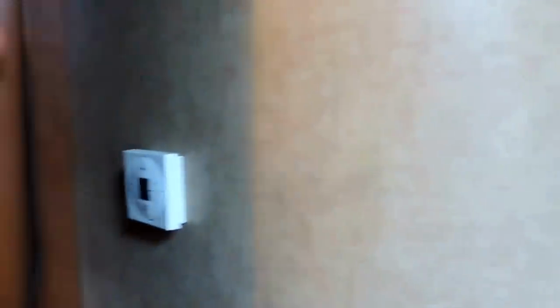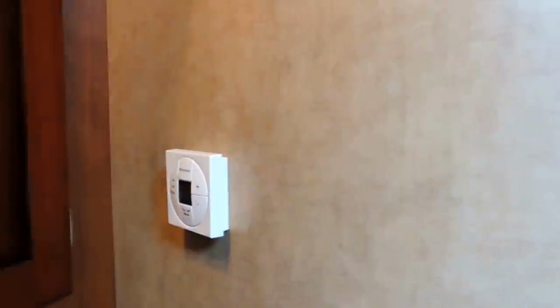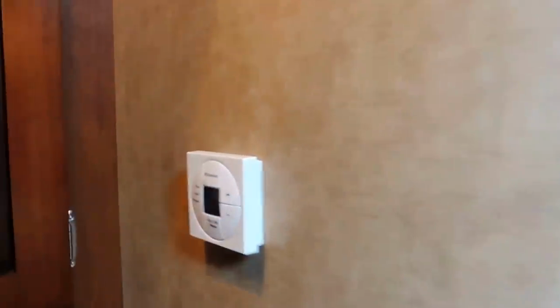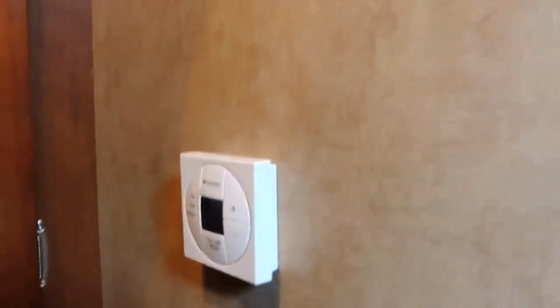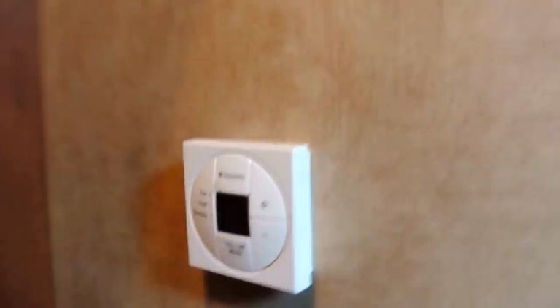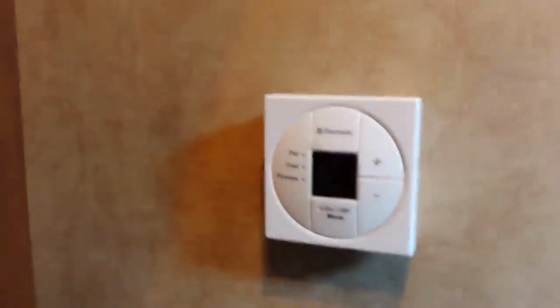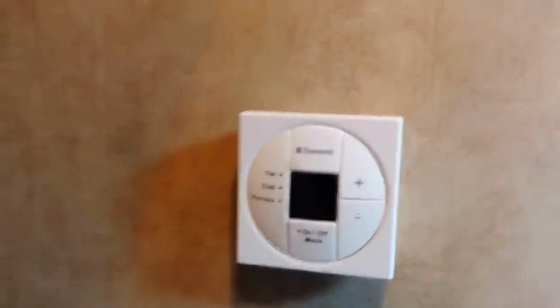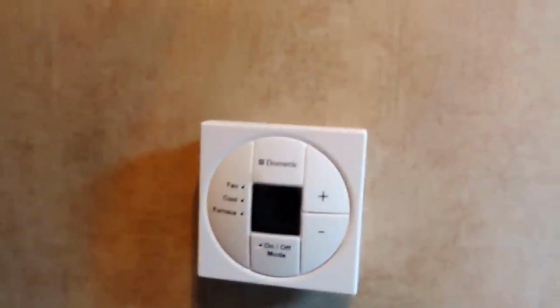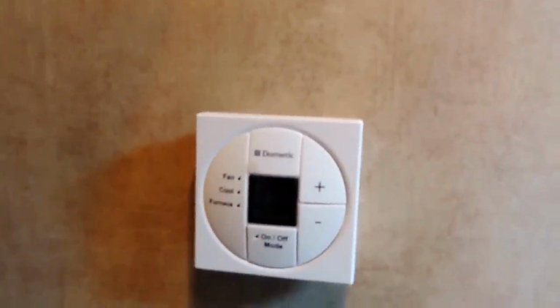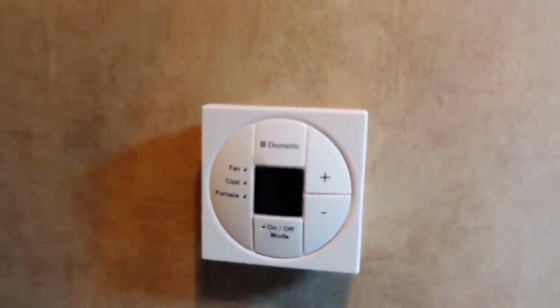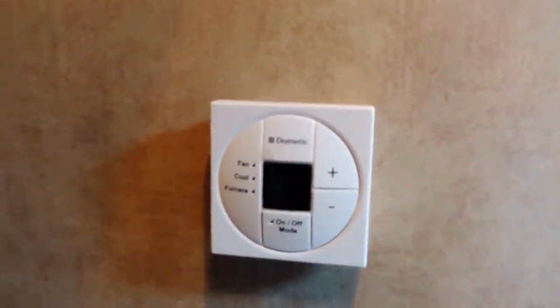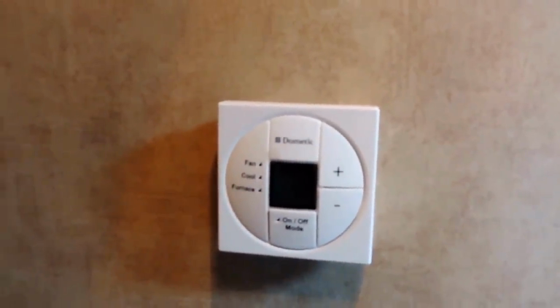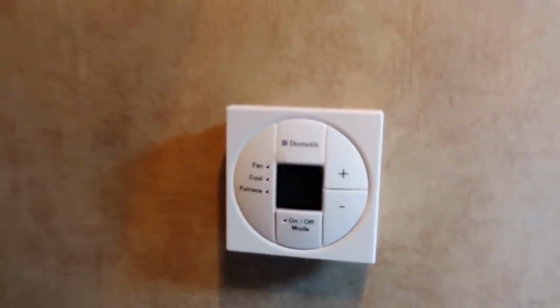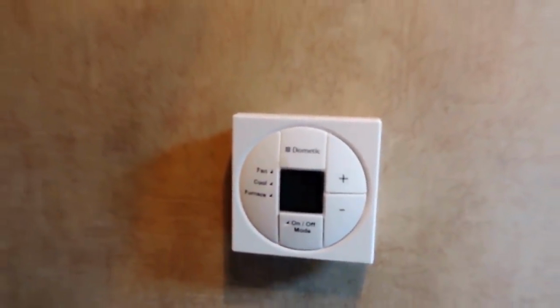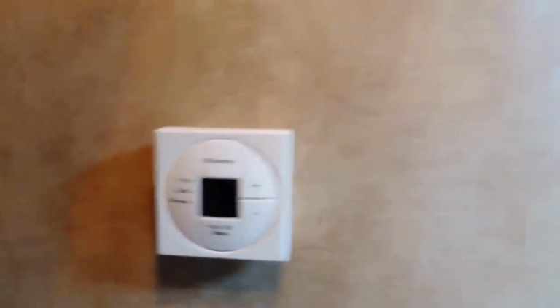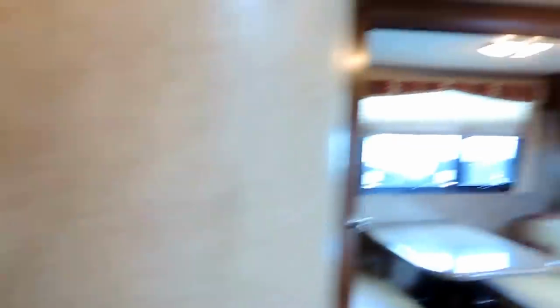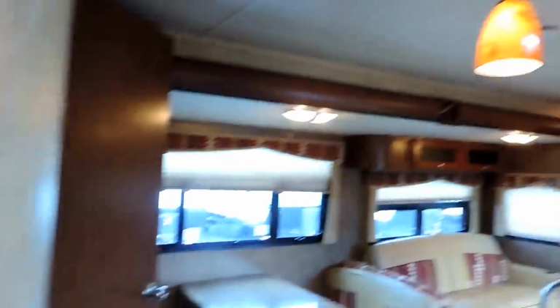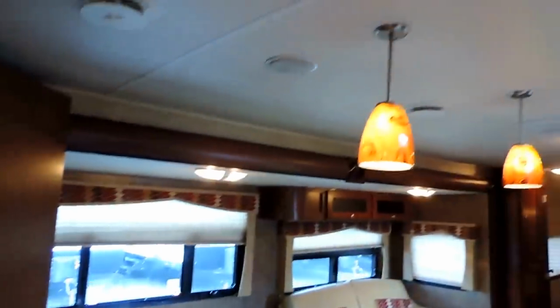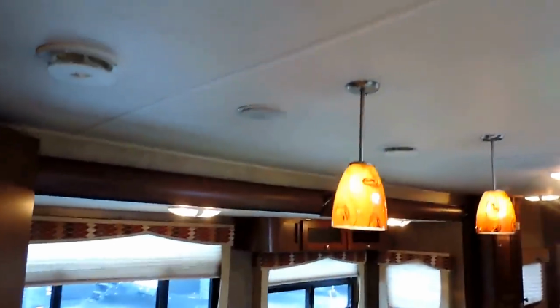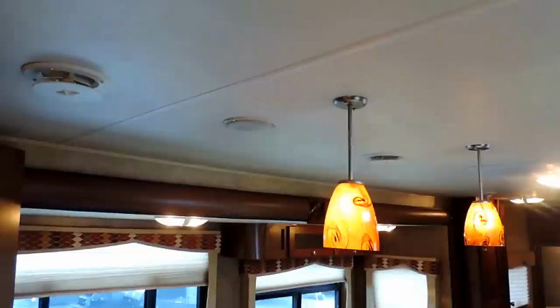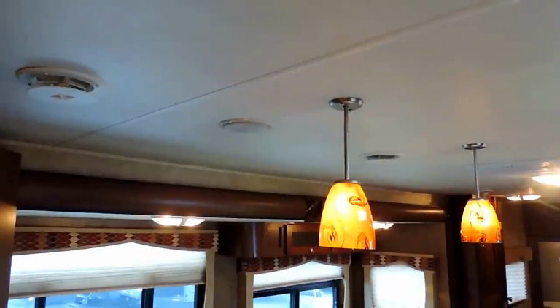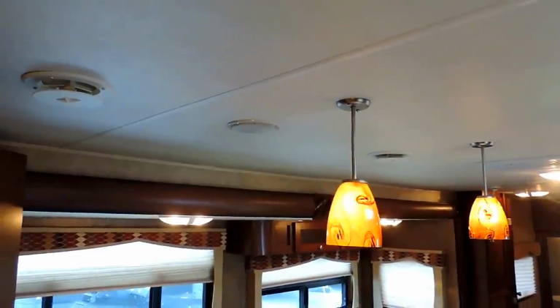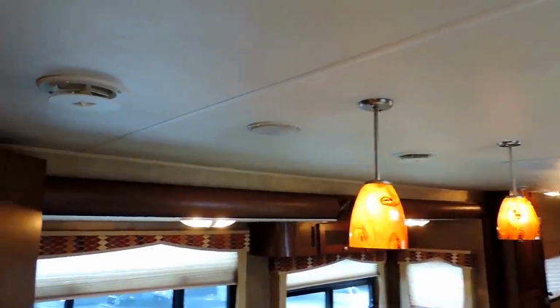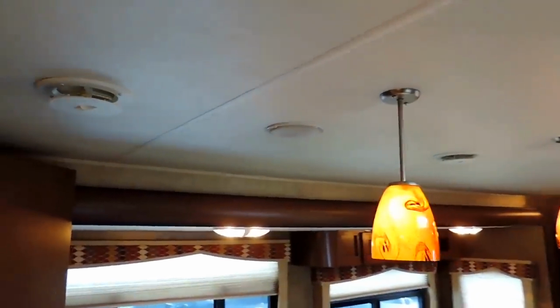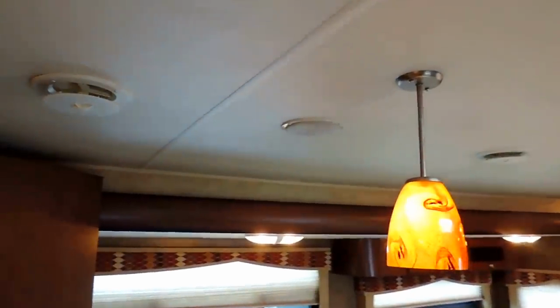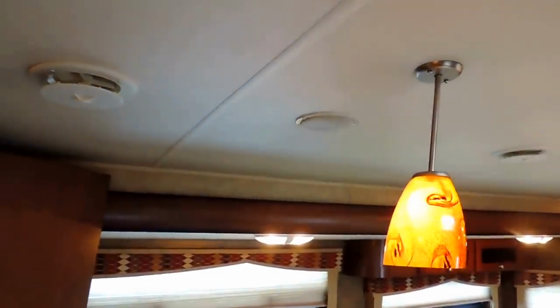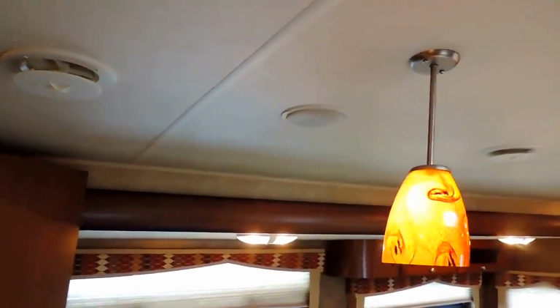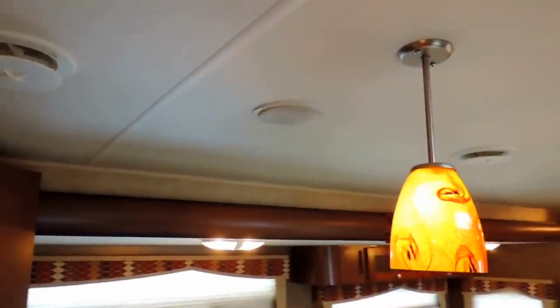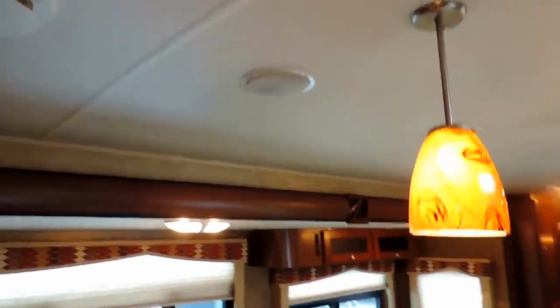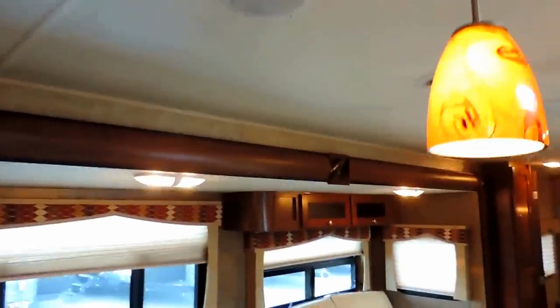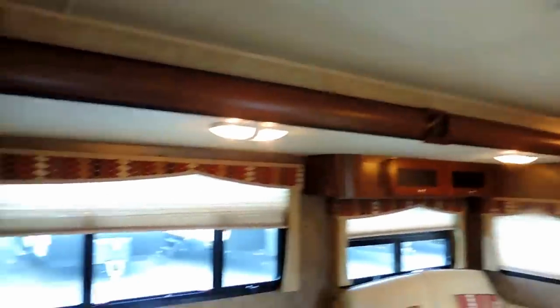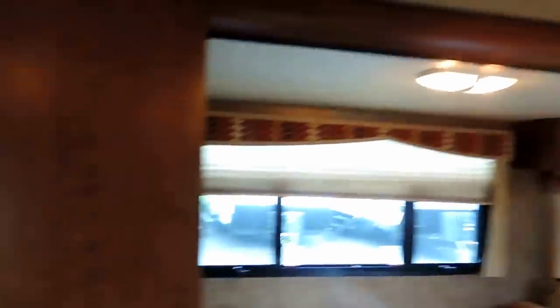Thermostat here on this wall controls your AC and your furnace. It's got a 30,000 BTU furnace that's ducted through the floors, and the AC blows through the ceilings front to back.